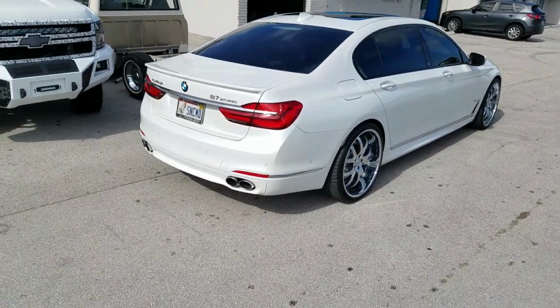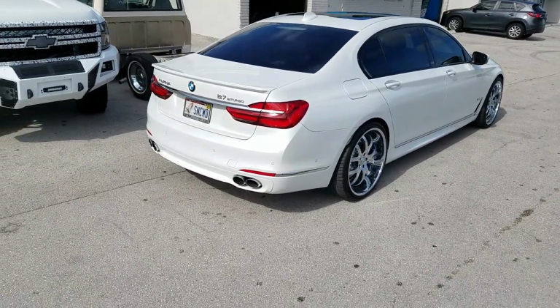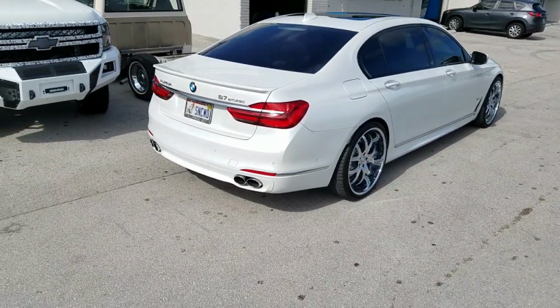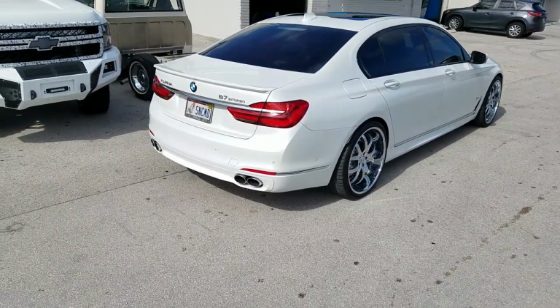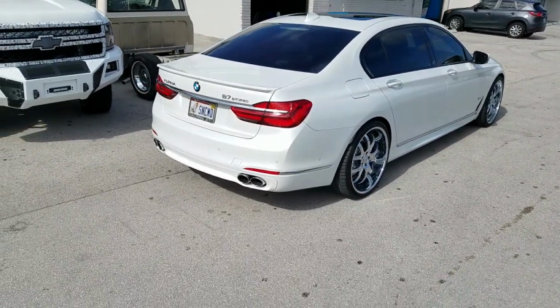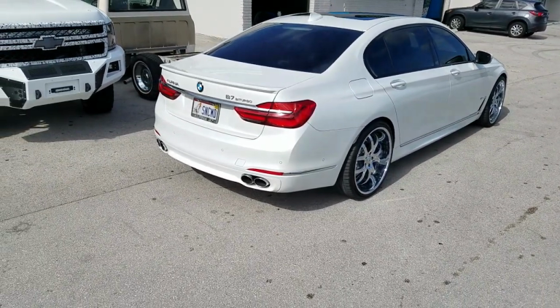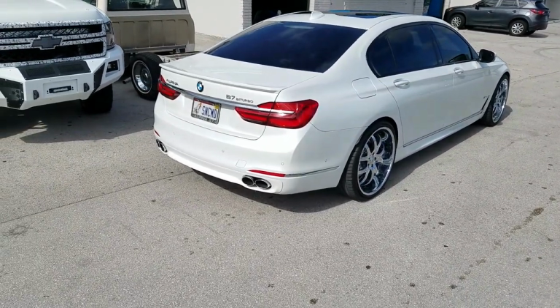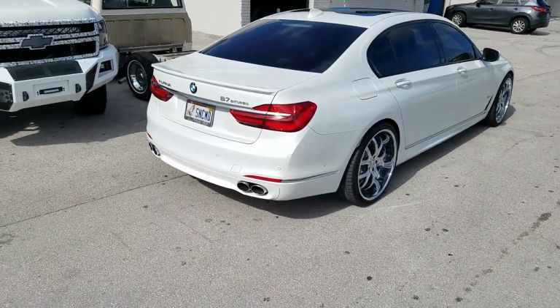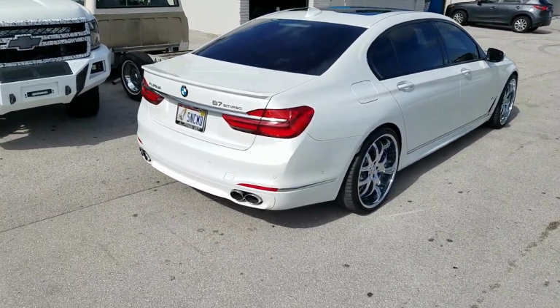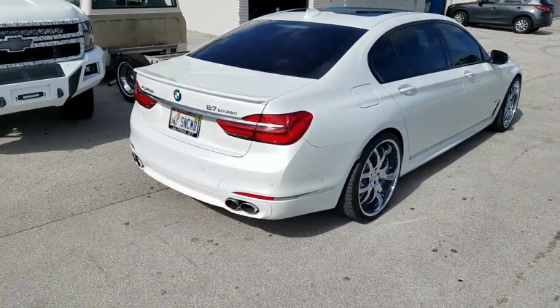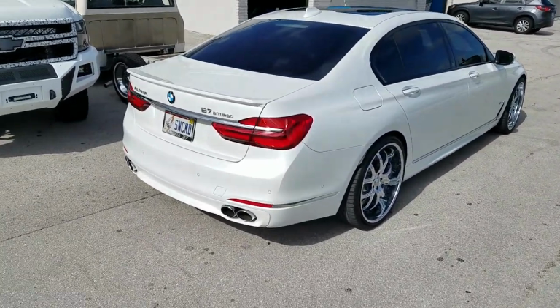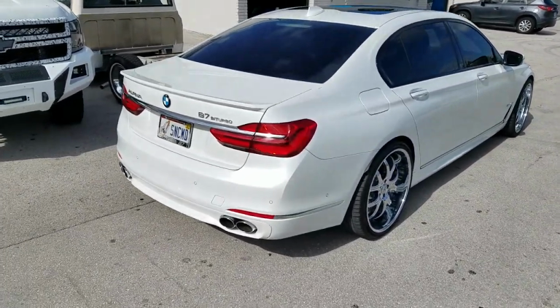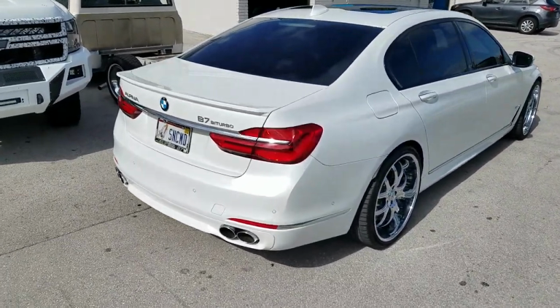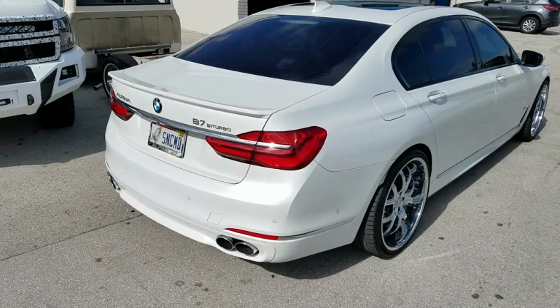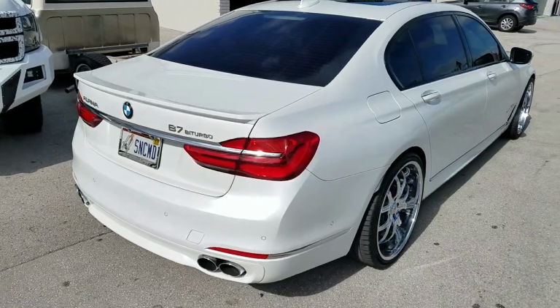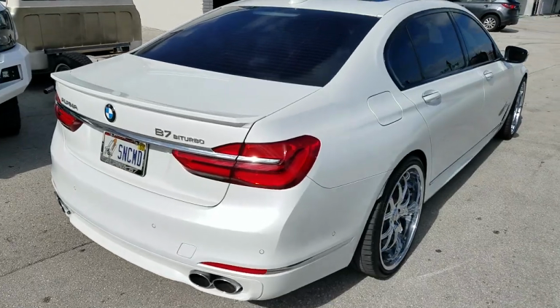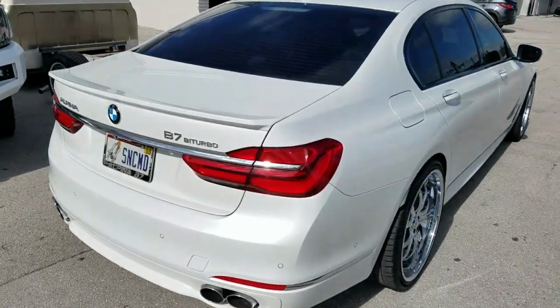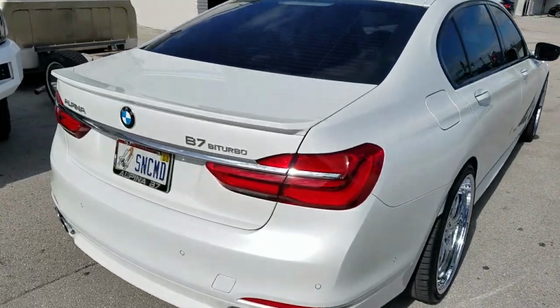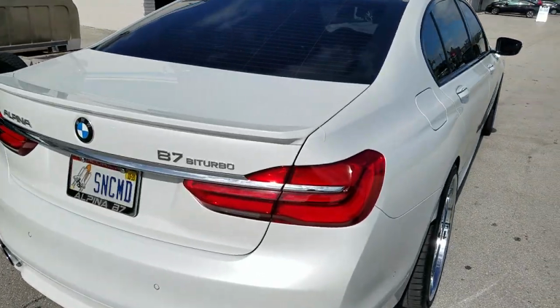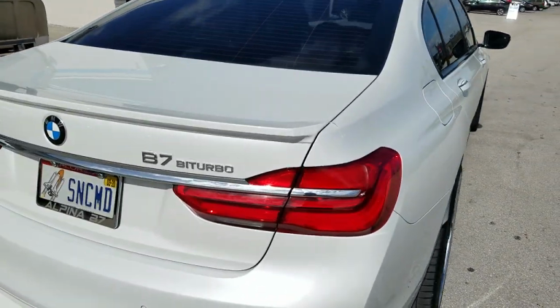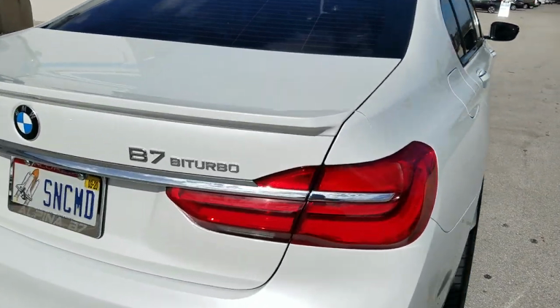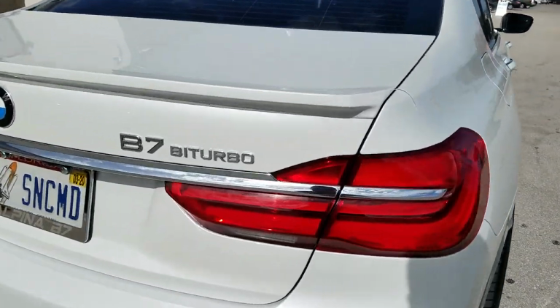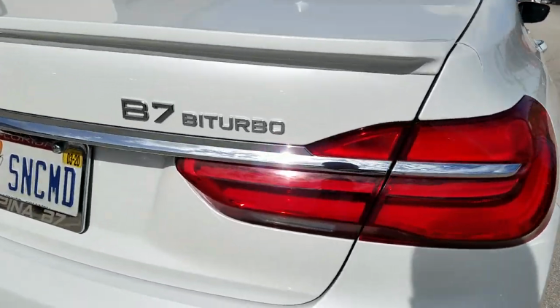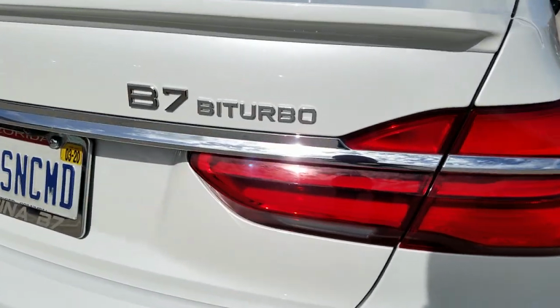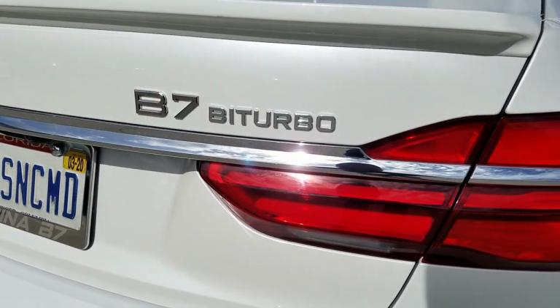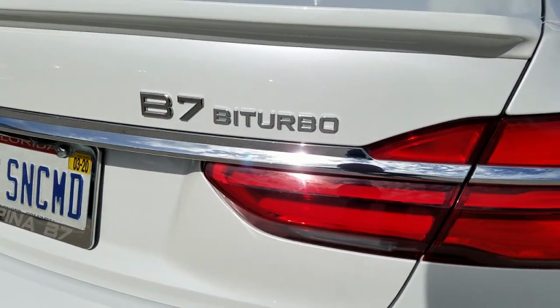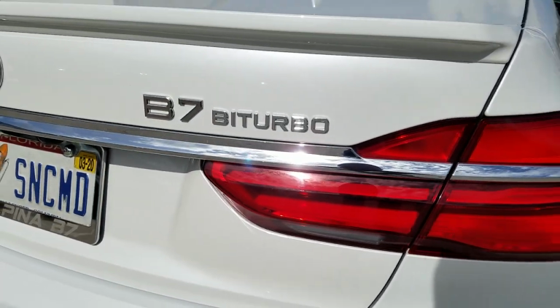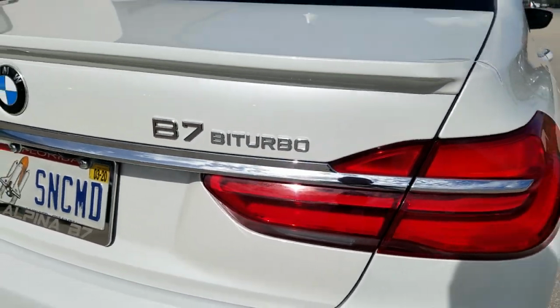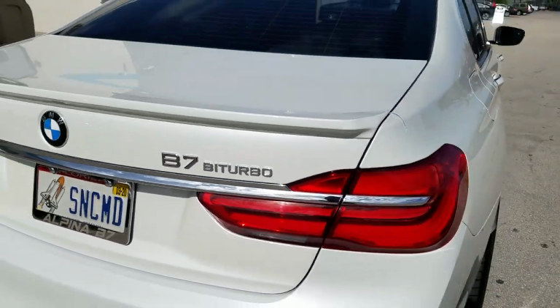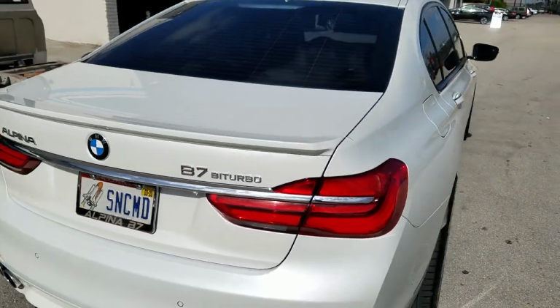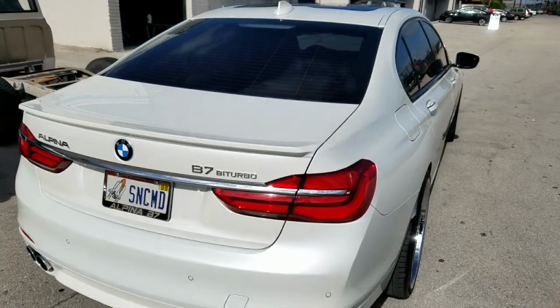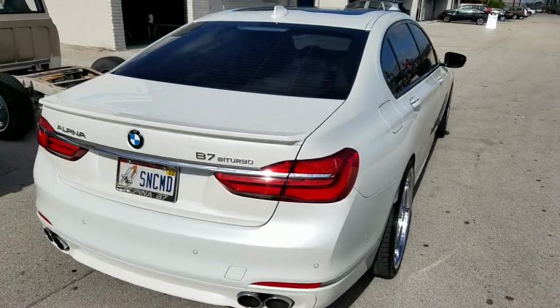The customer definitely wanted all chrome. This is actually the second time we've worked on this vehicle. Again, that is the Alpena B7 bi-turbo — the only one in the country.